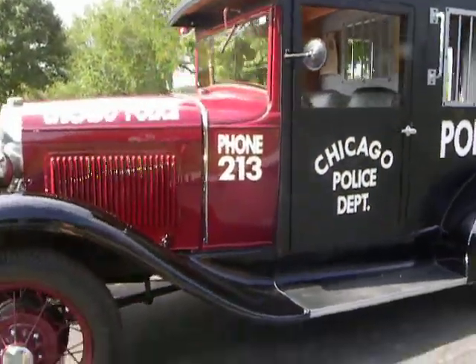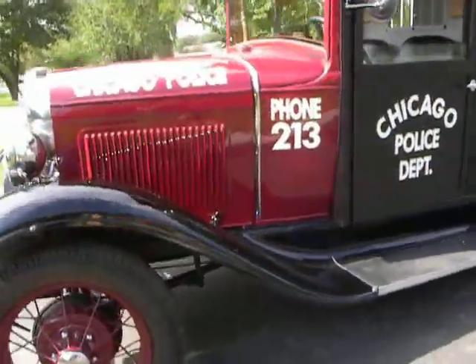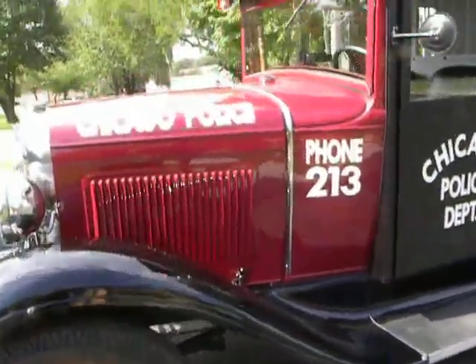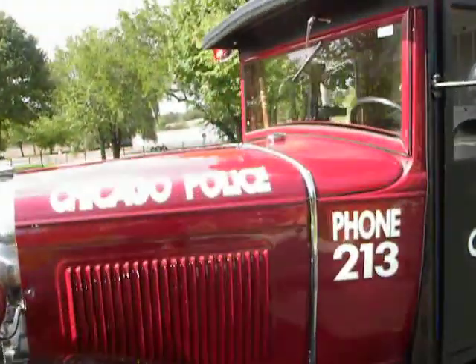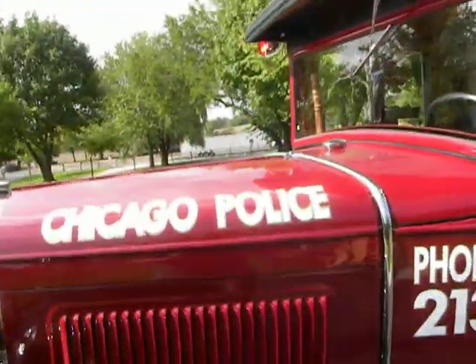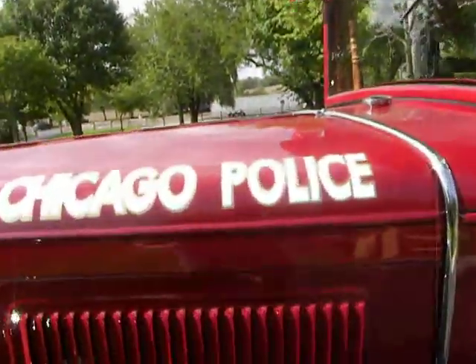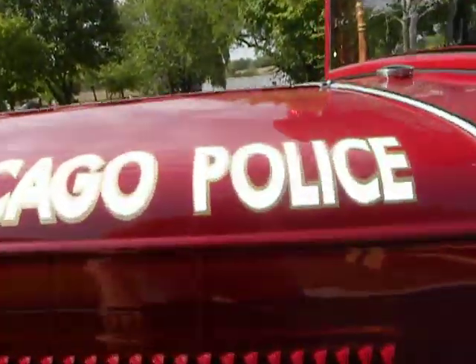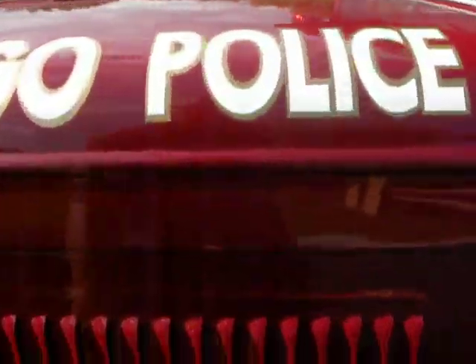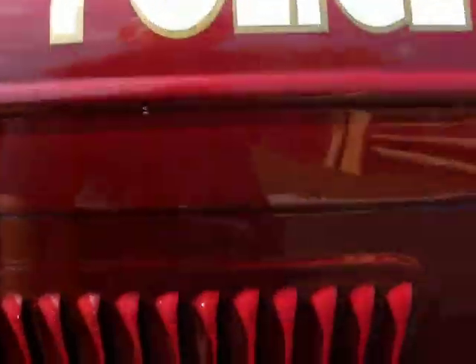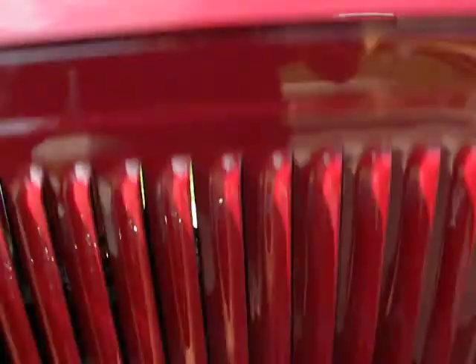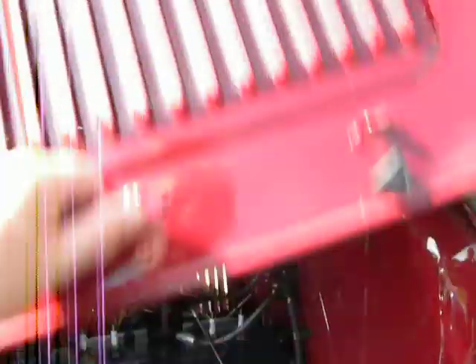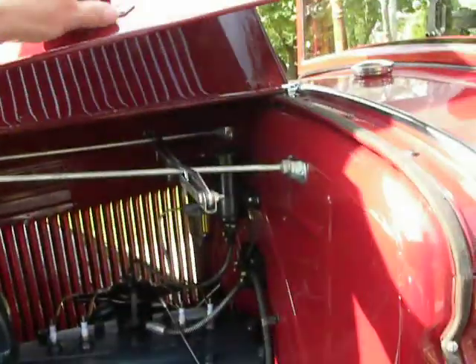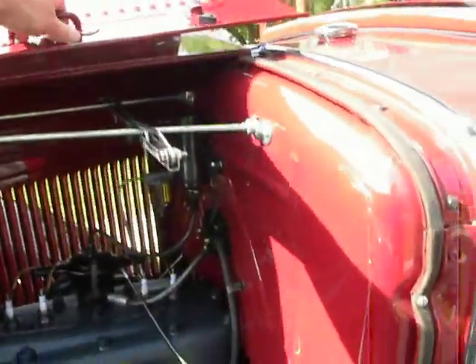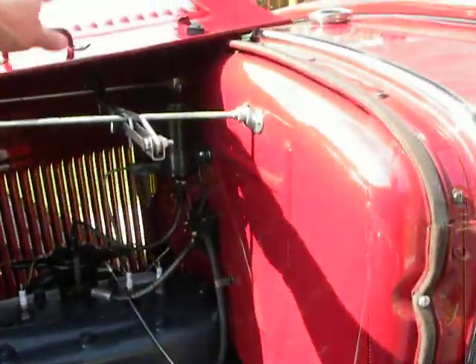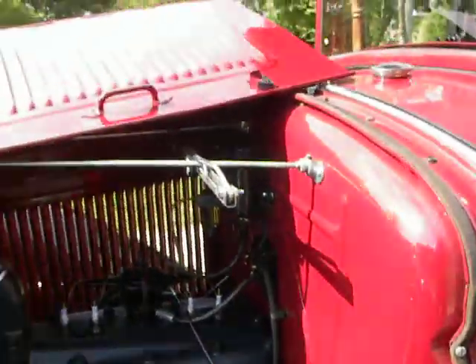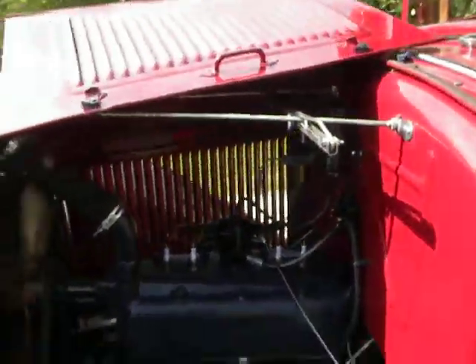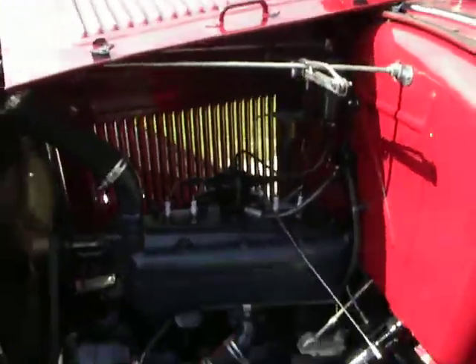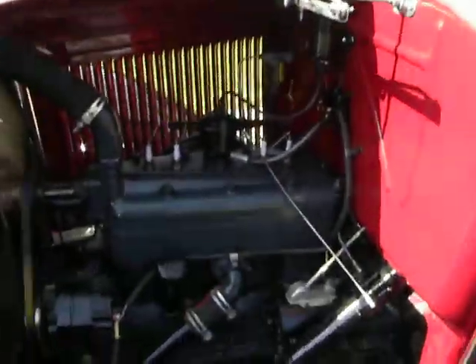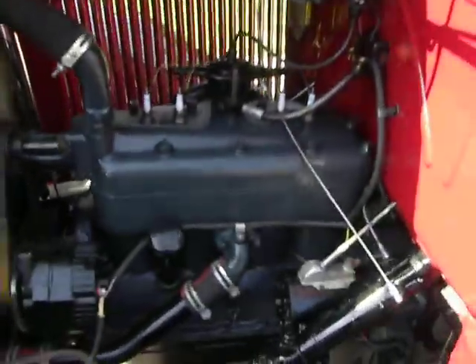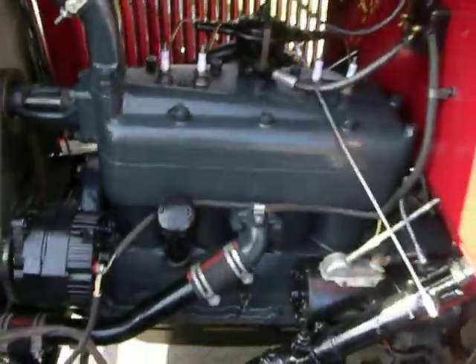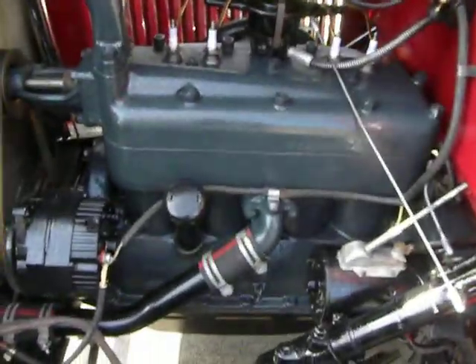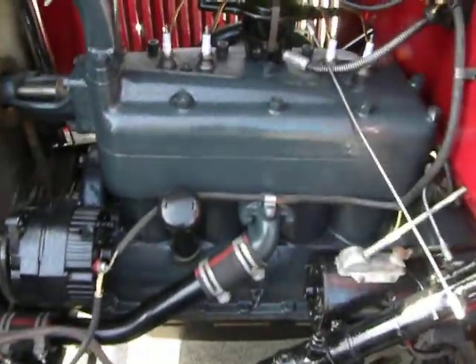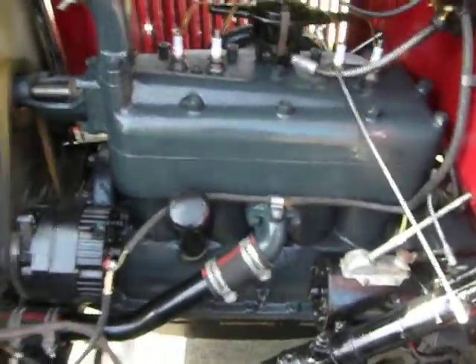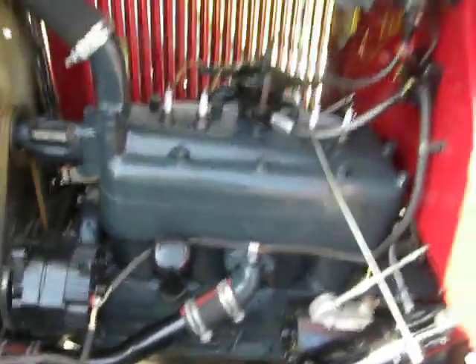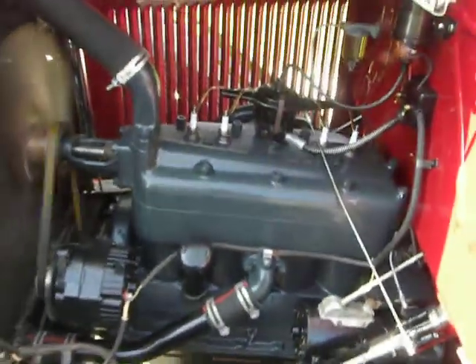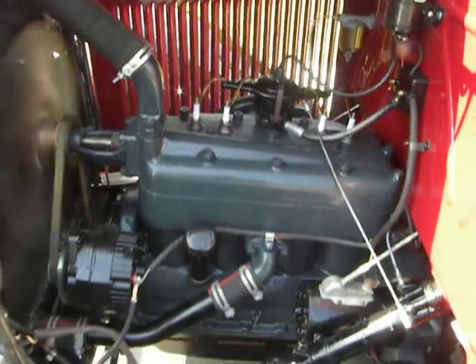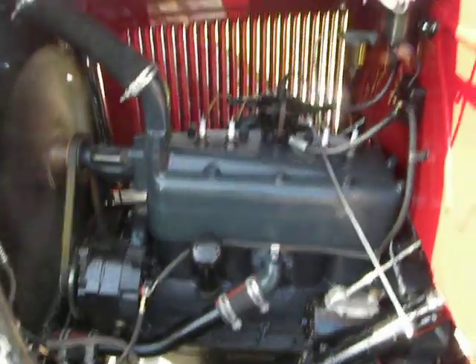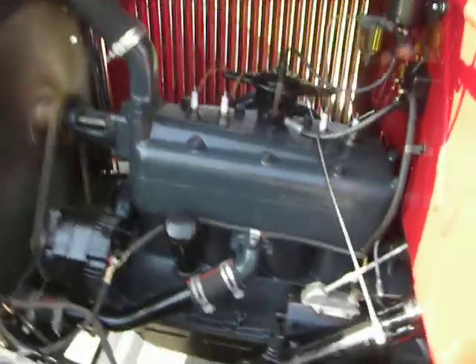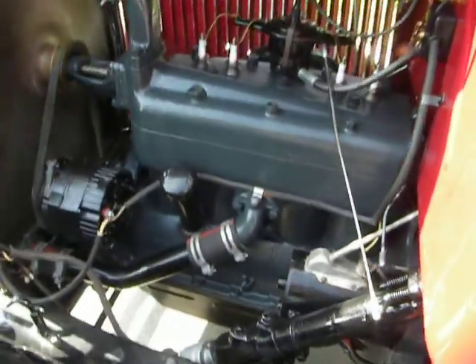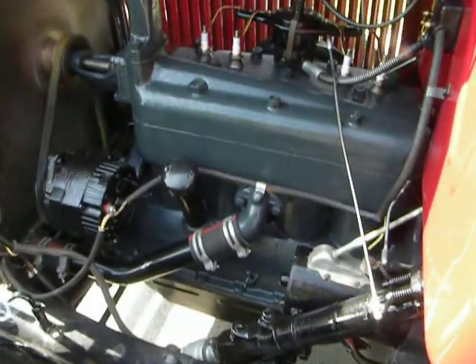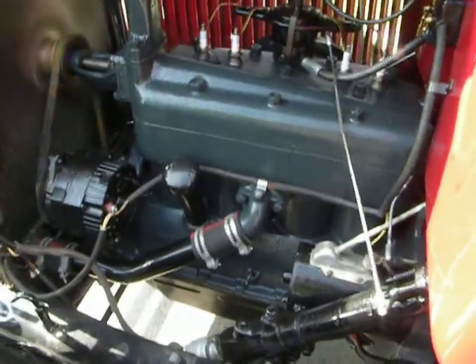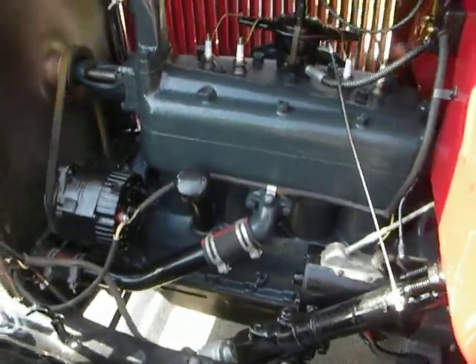Let's take a look at the engine here. Standard Ford Model A engine, 40 horse.